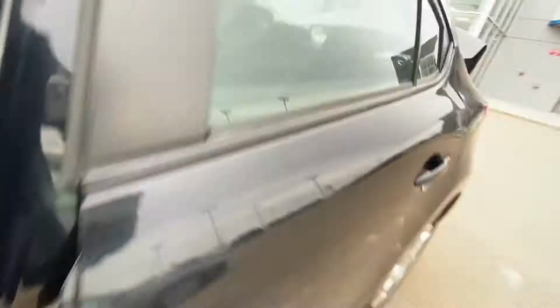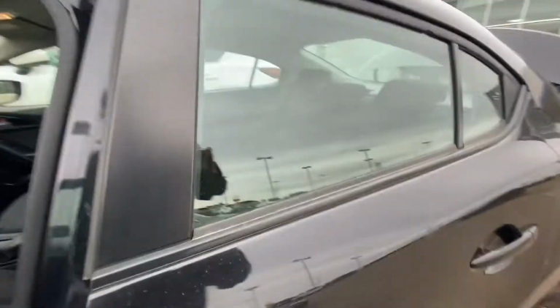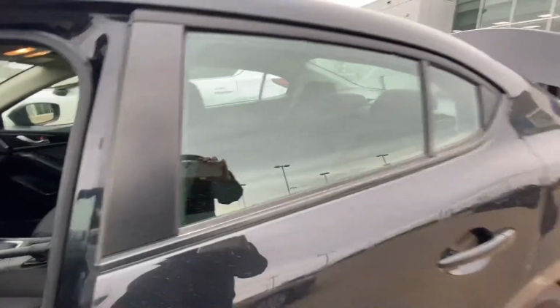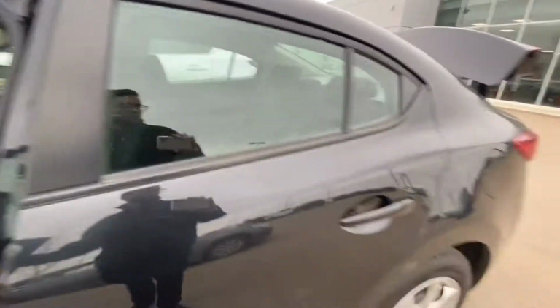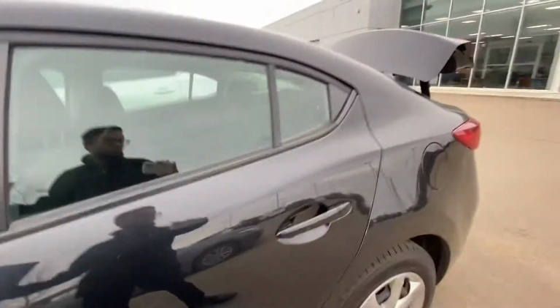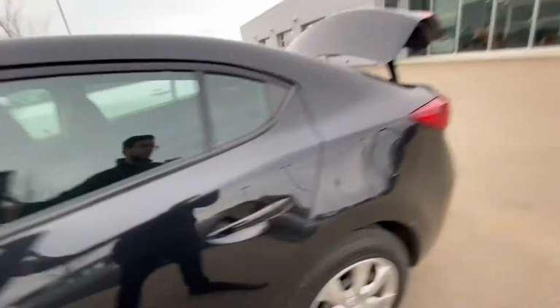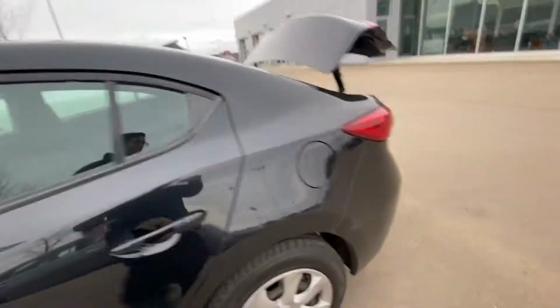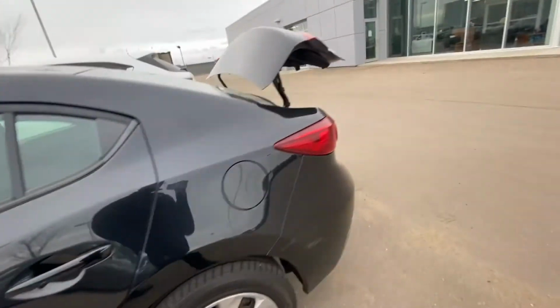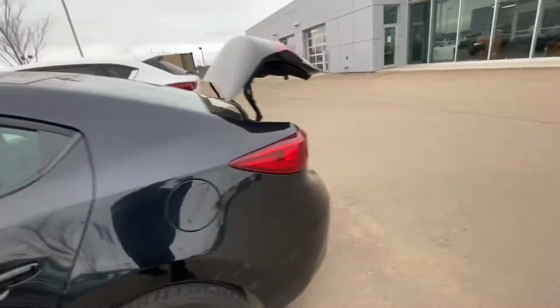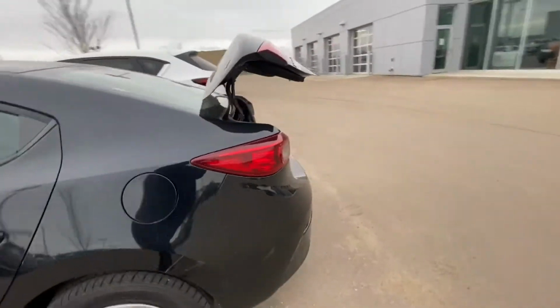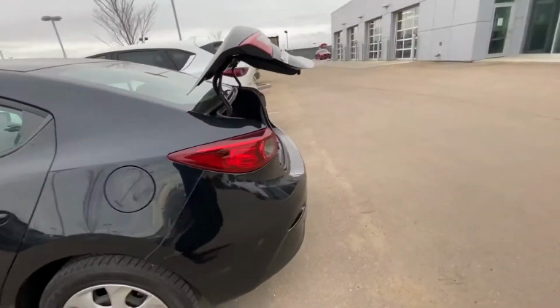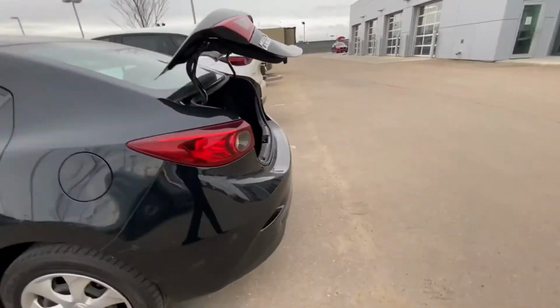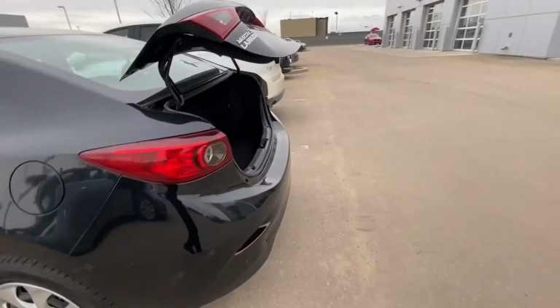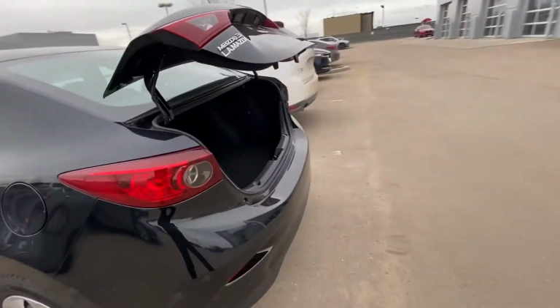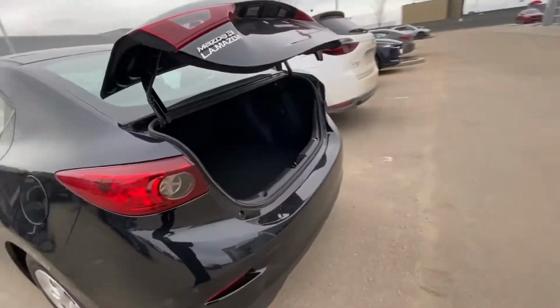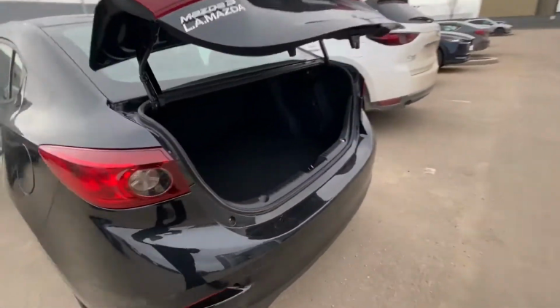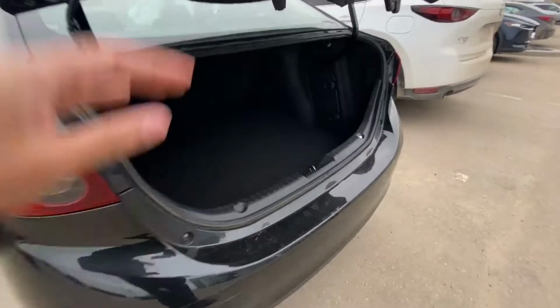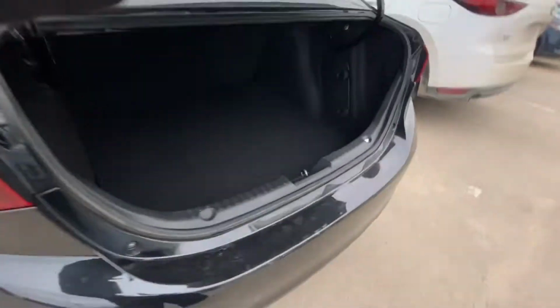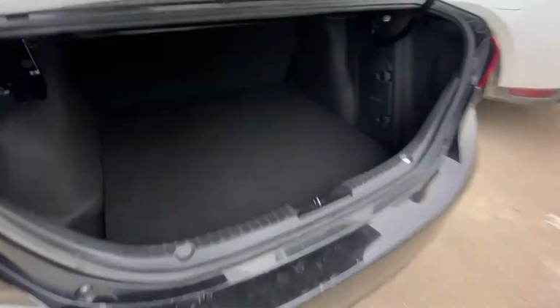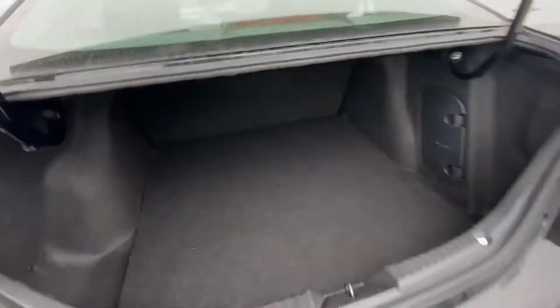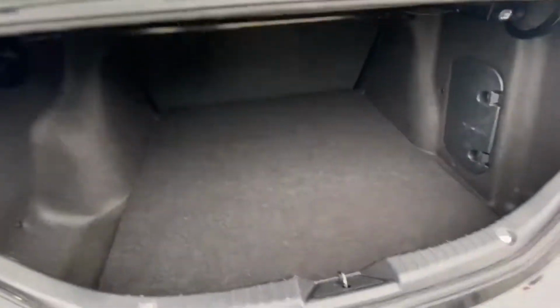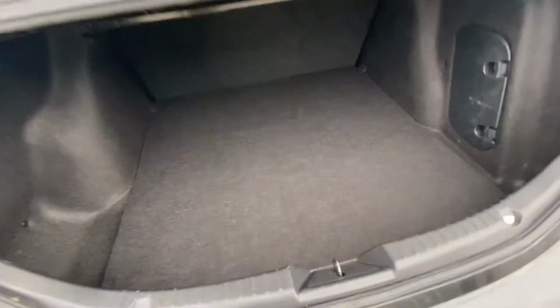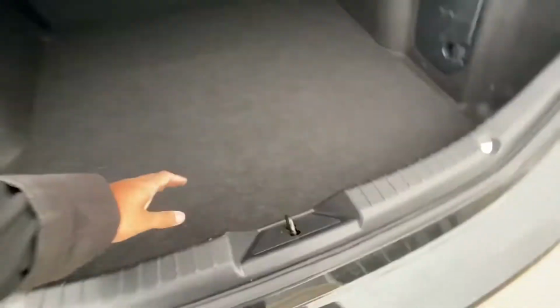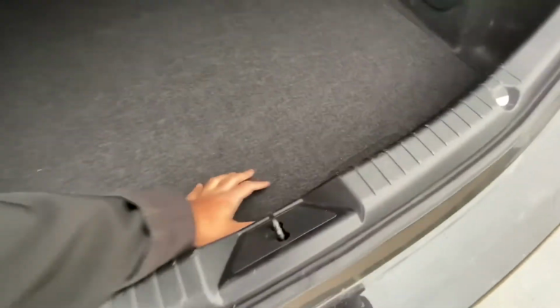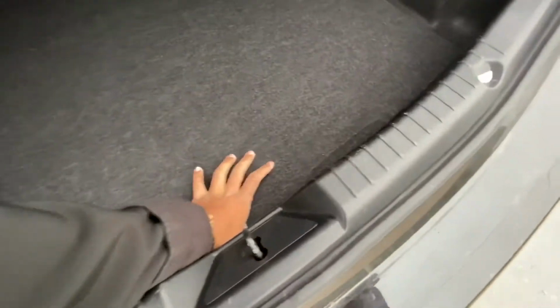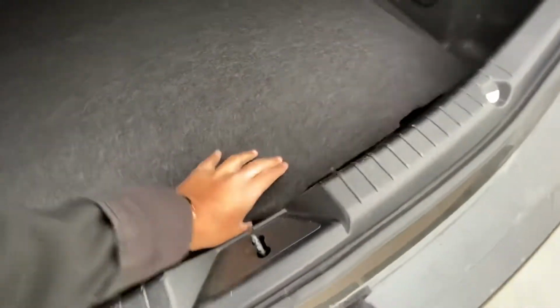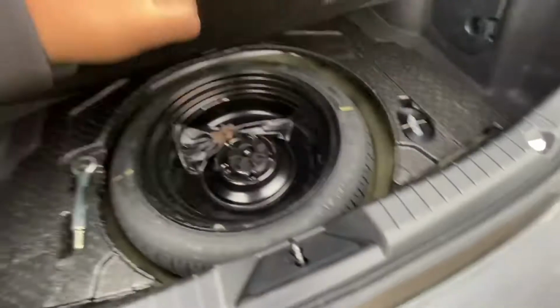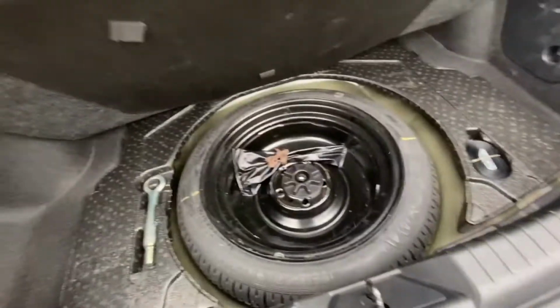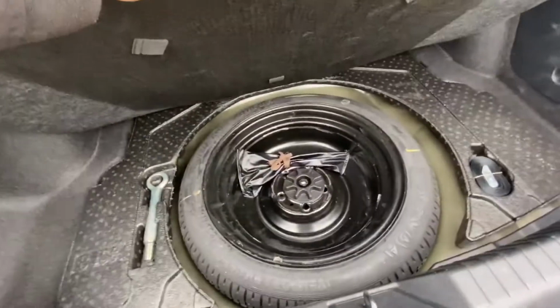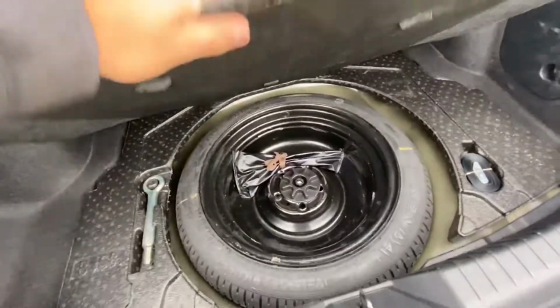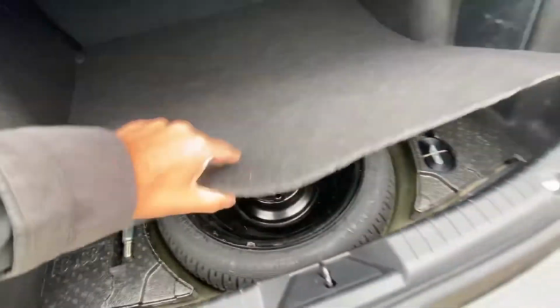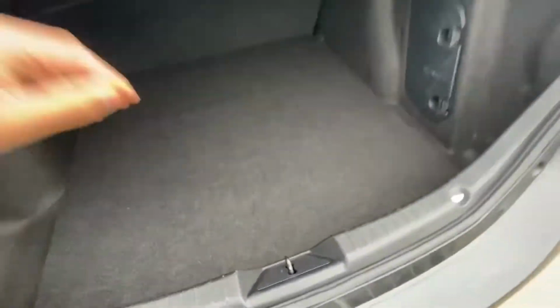Now I'm going to show you some of the trunk space at the back over here. Decent amount of cargo space, and then under here is your jack and spare.